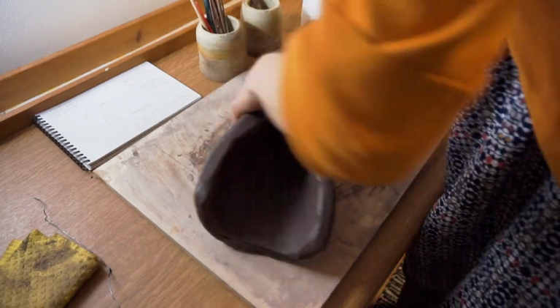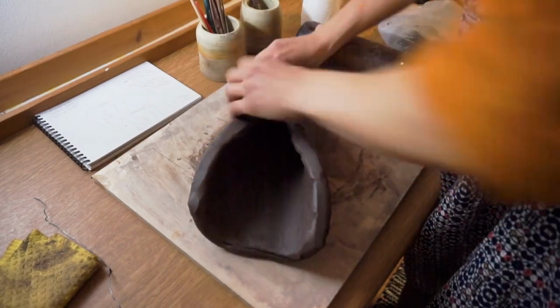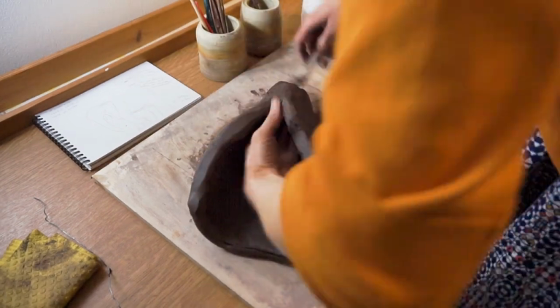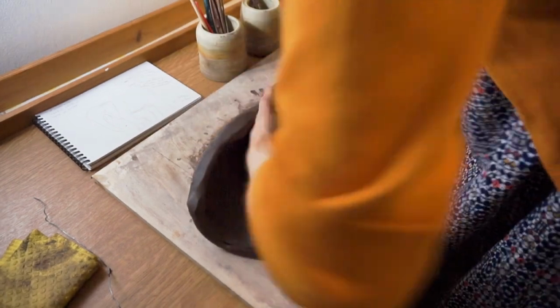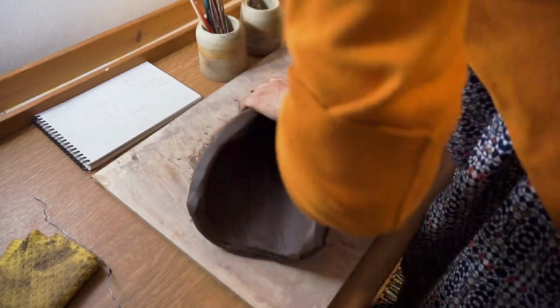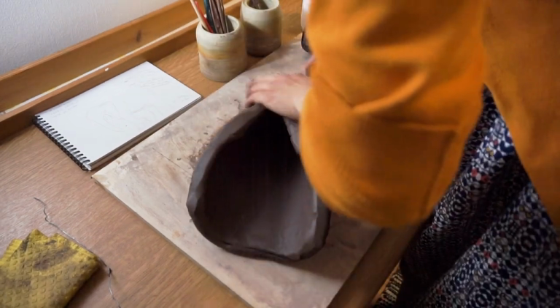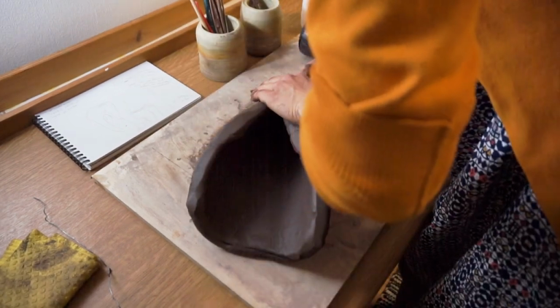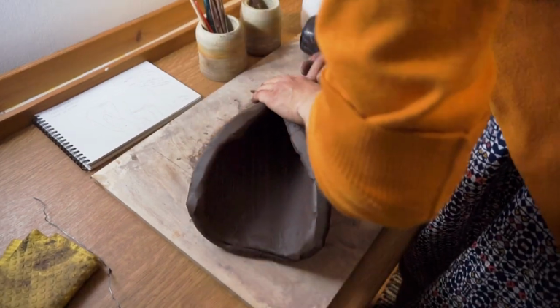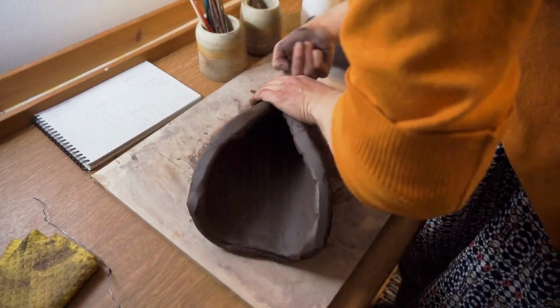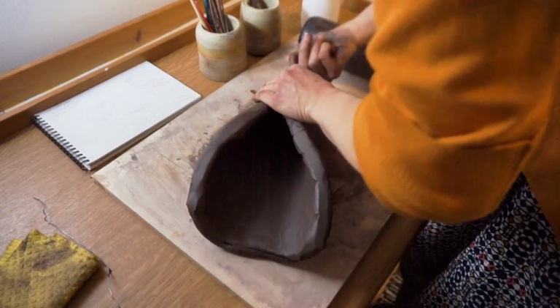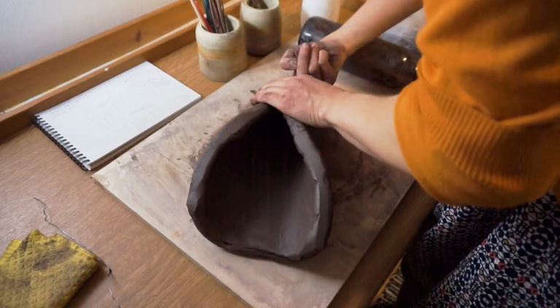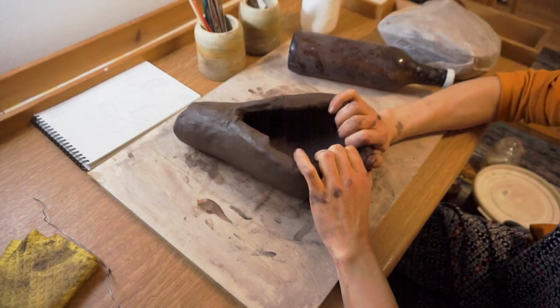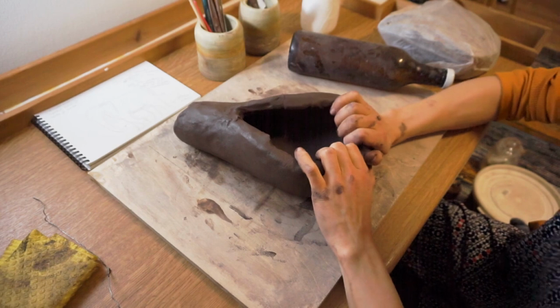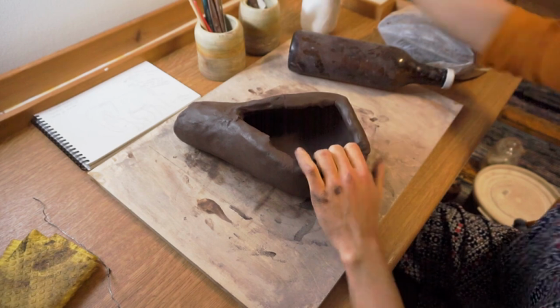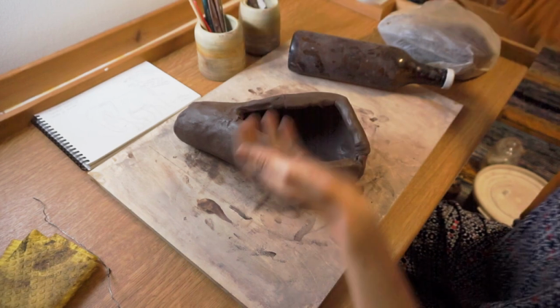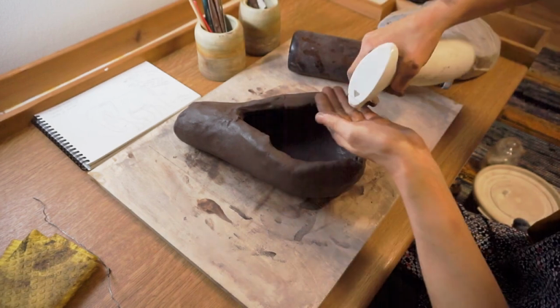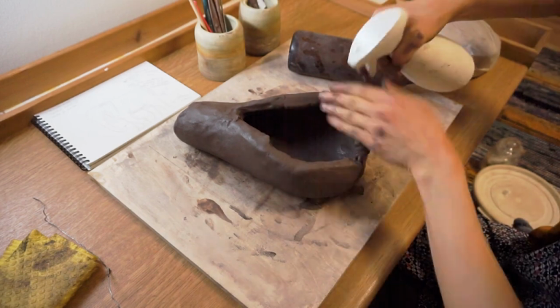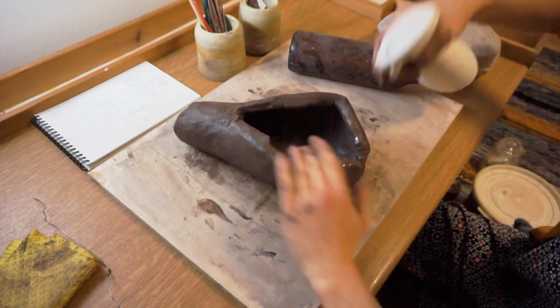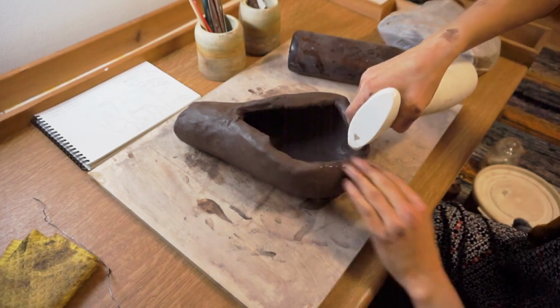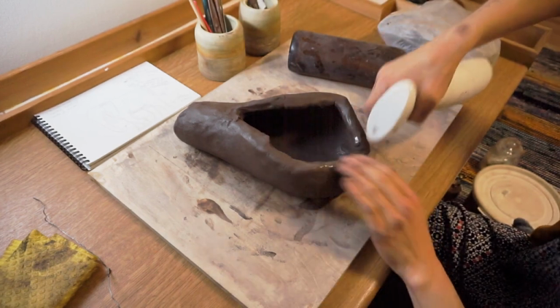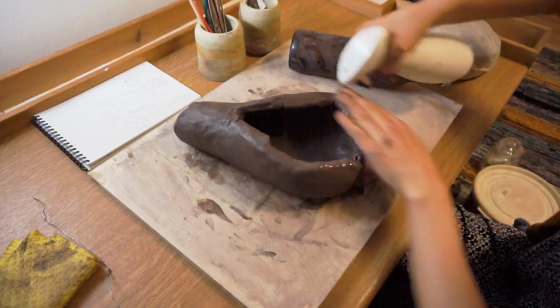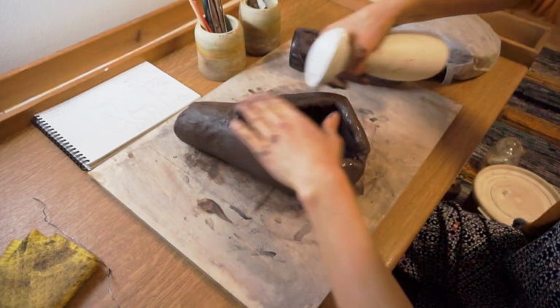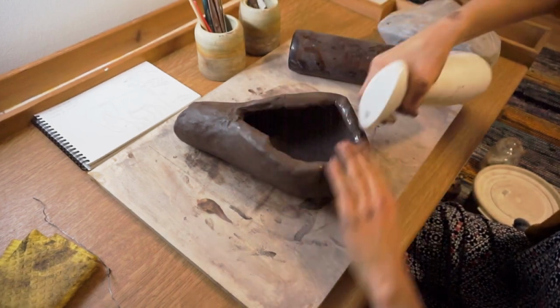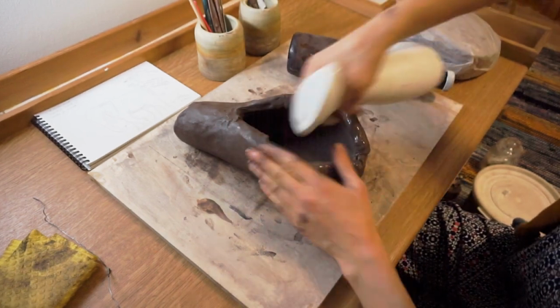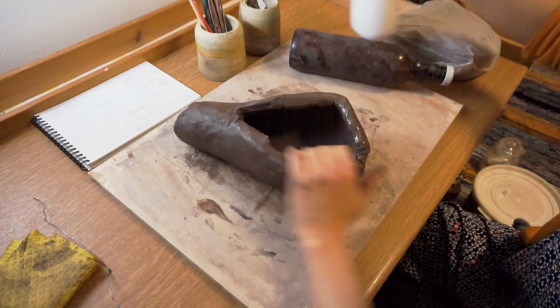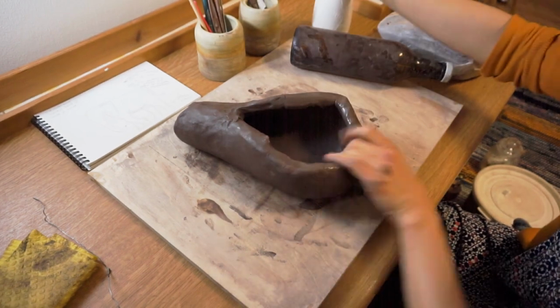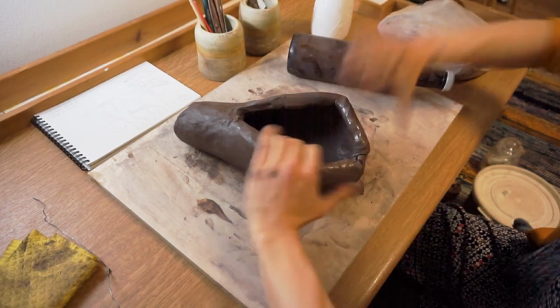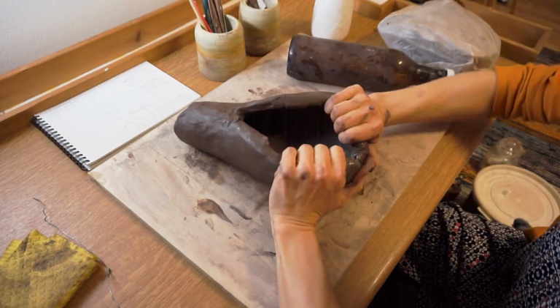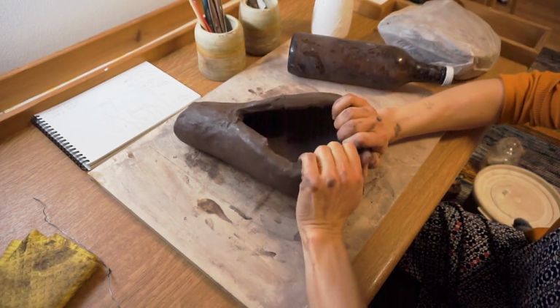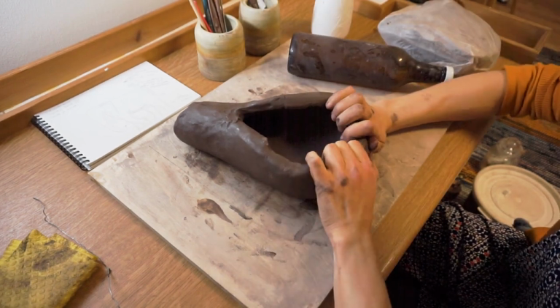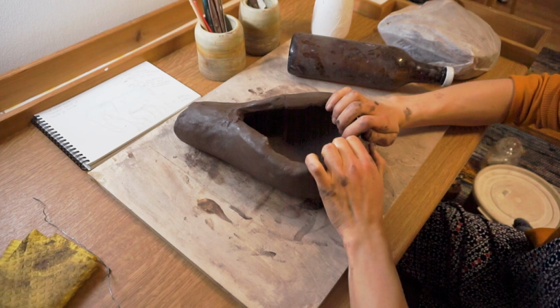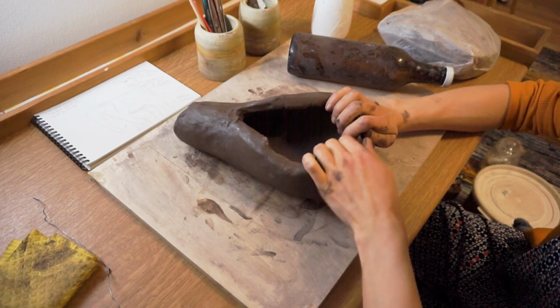No shape needs to be exact just yet. We only need things to be roughly the right size. Everything can be refined later on.